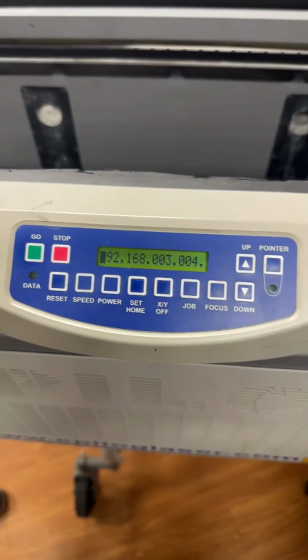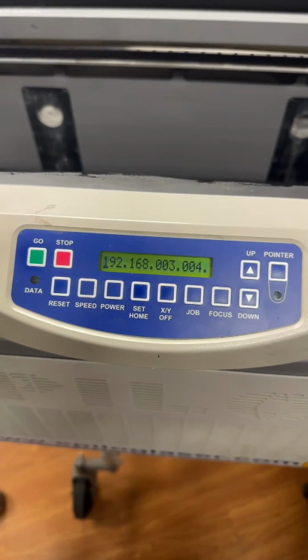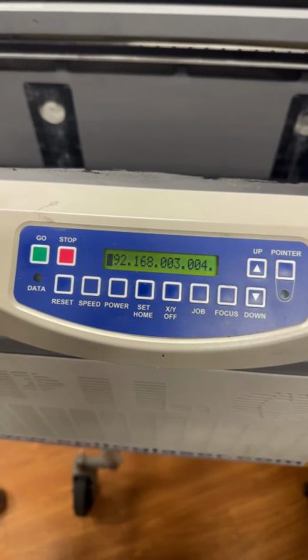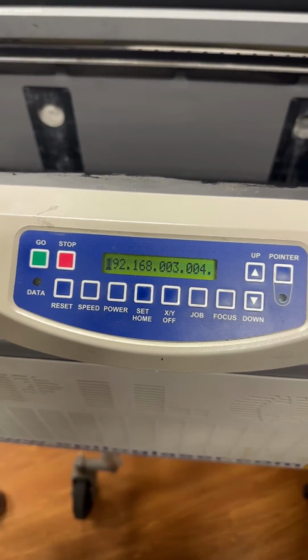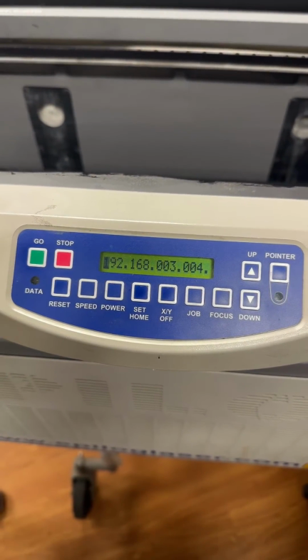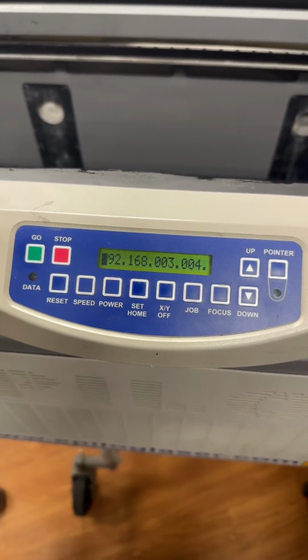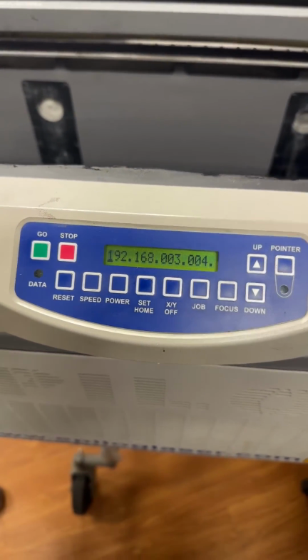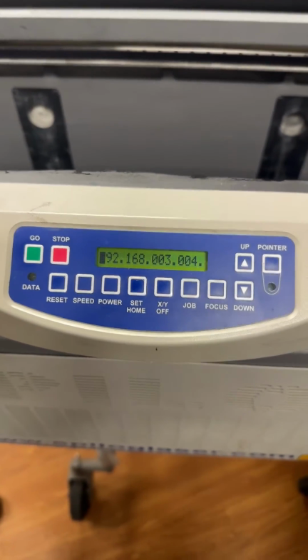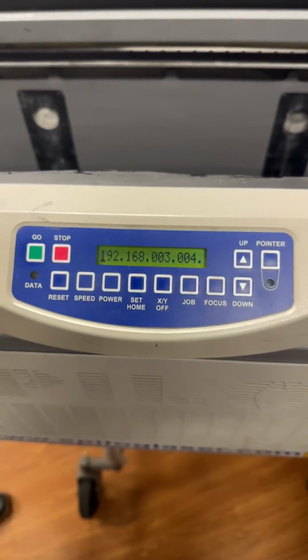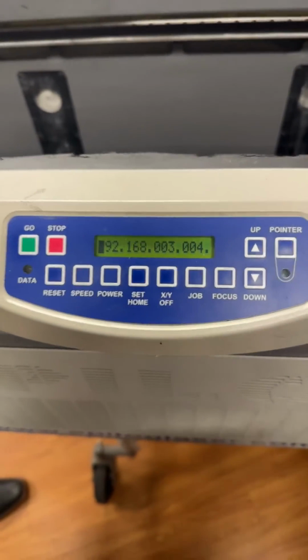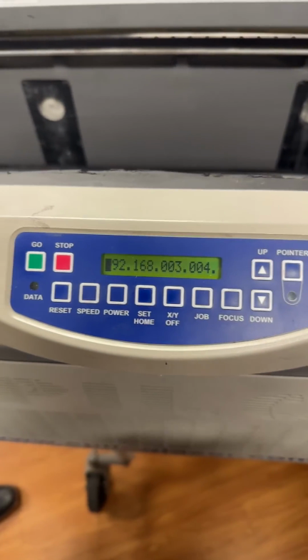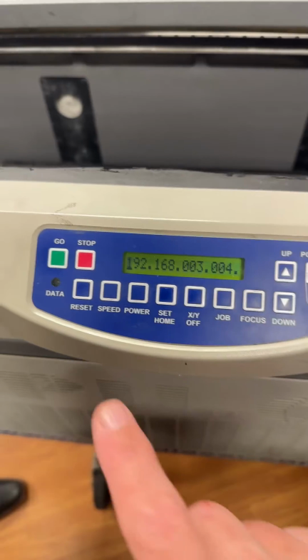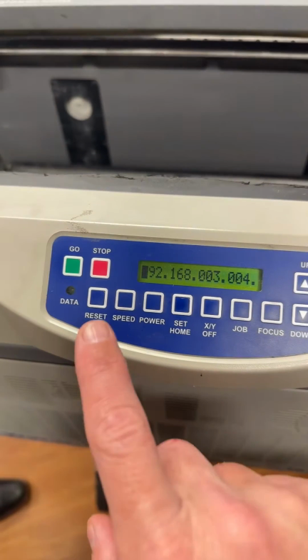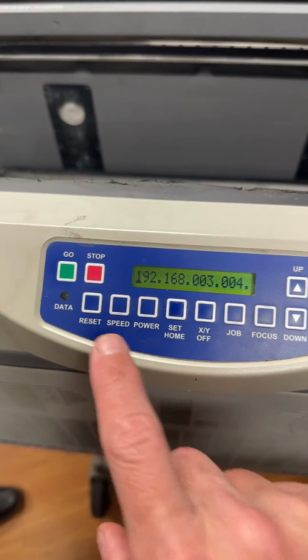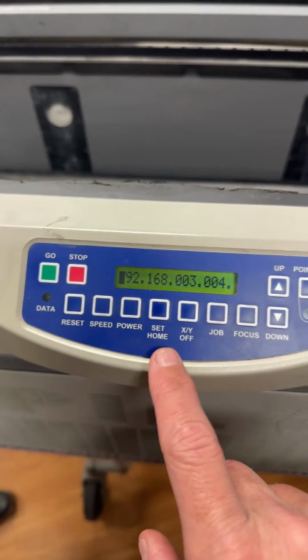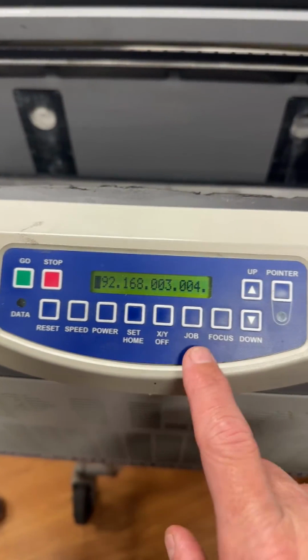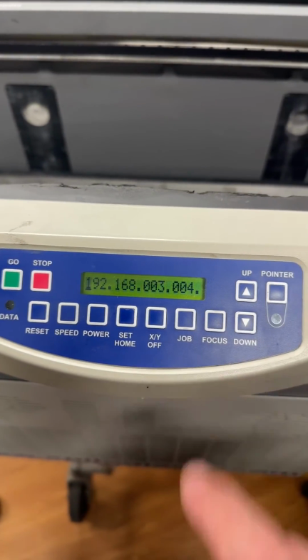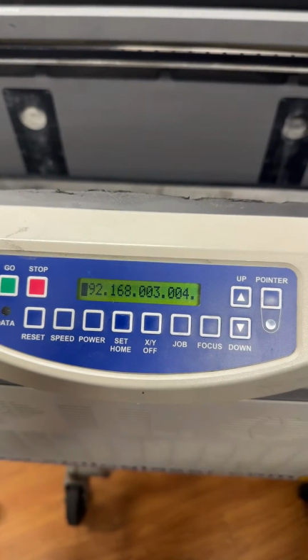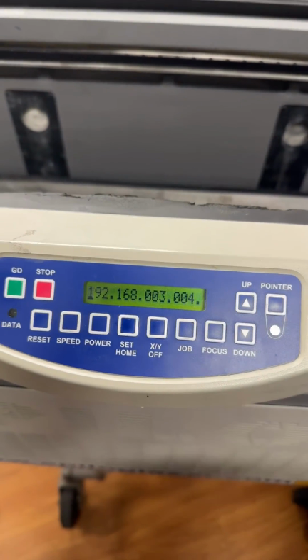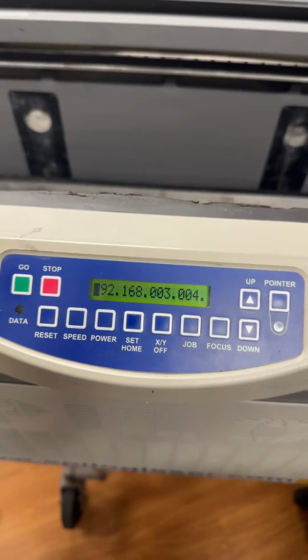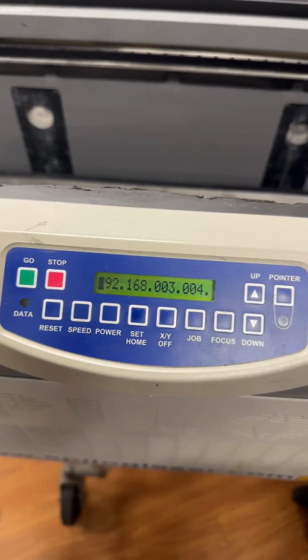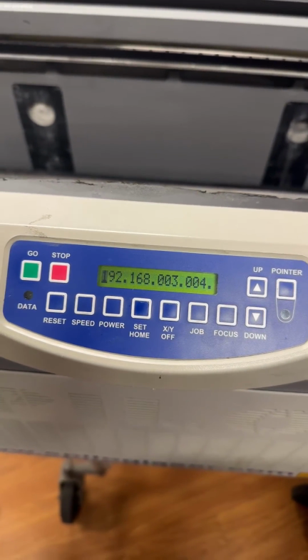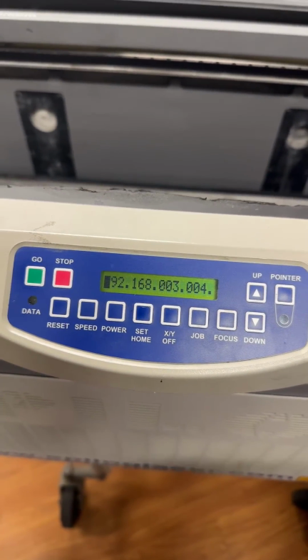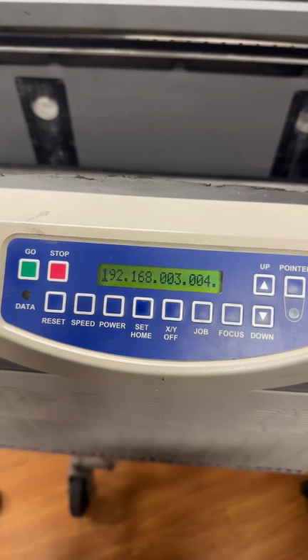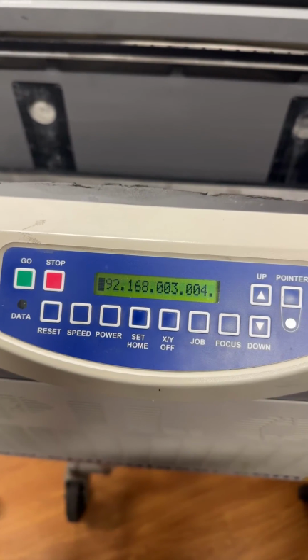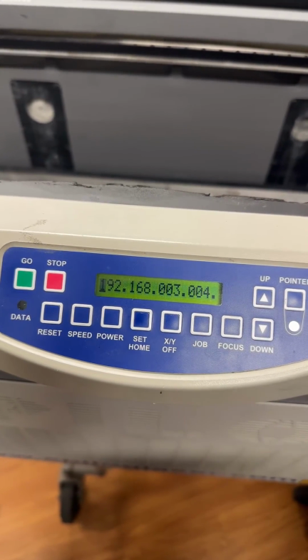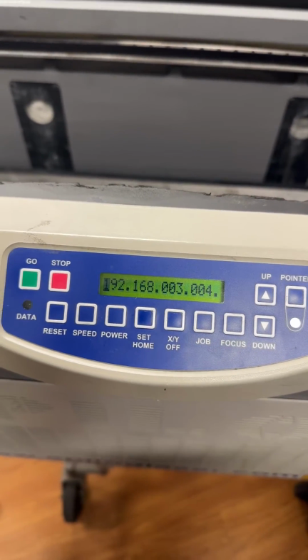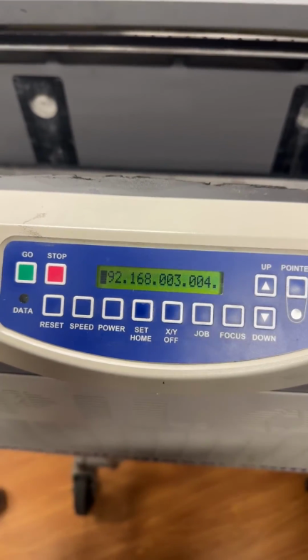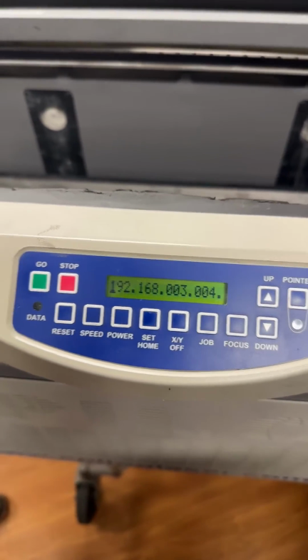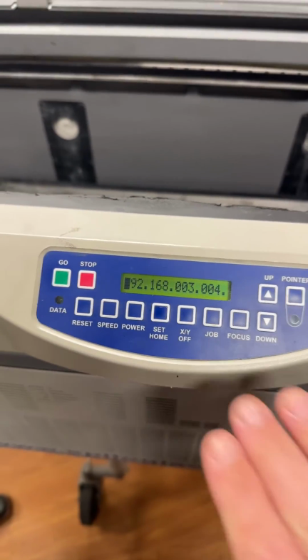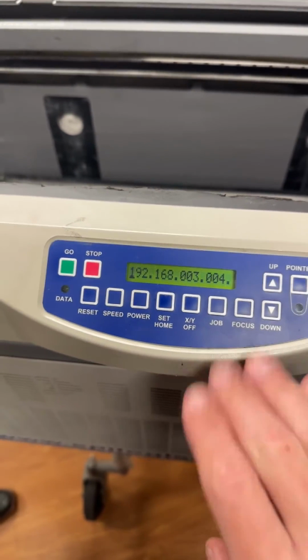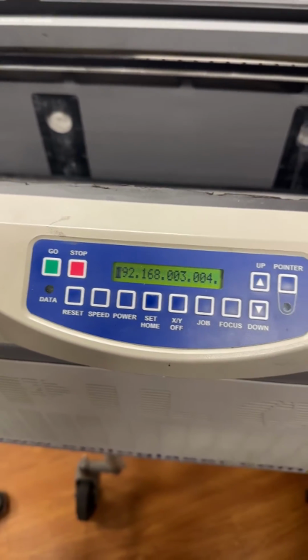In the owner's manual there will be a printed diagram of what each button shows. That's how you find the IP address on an older keypad.